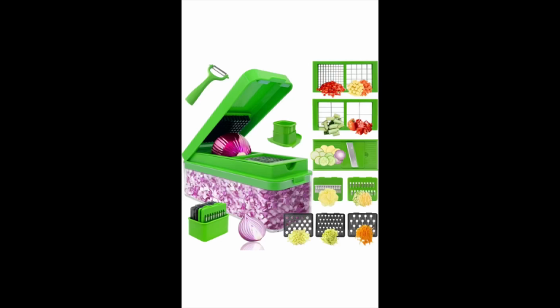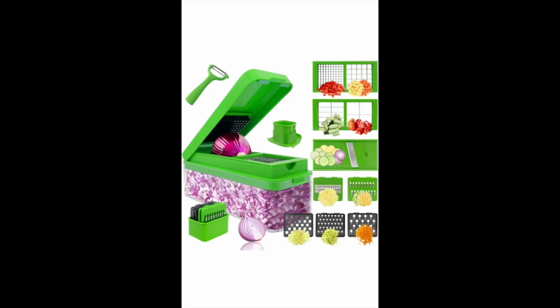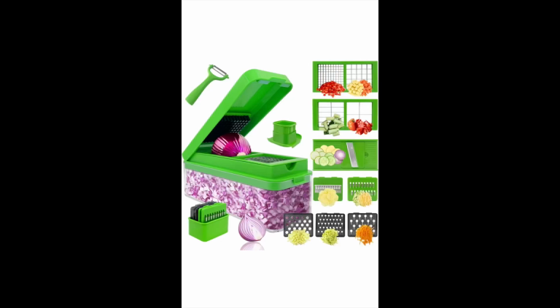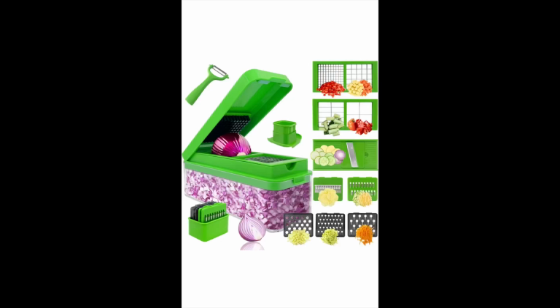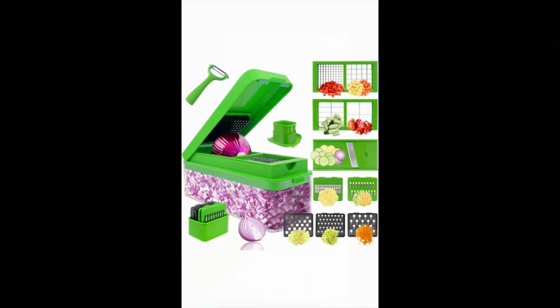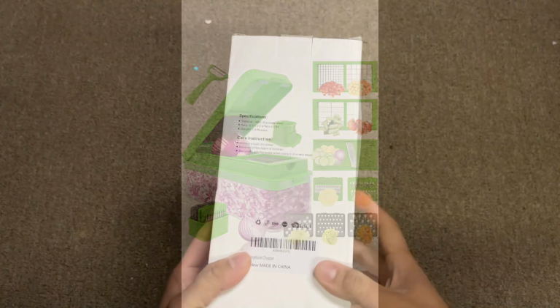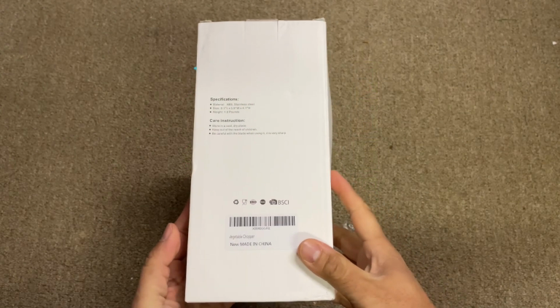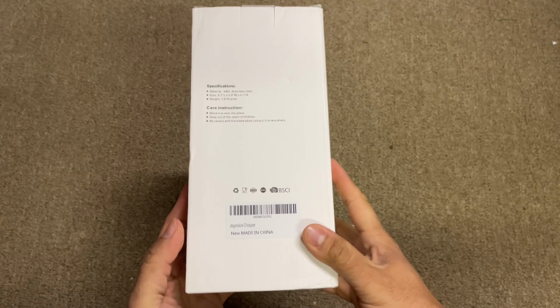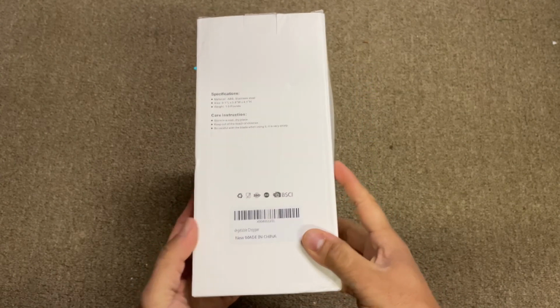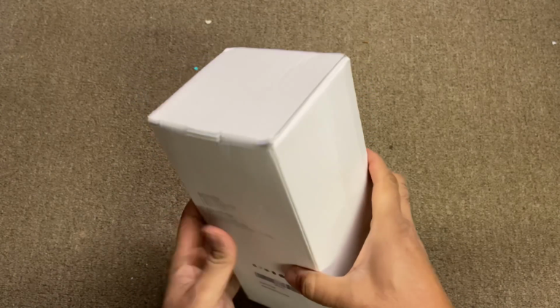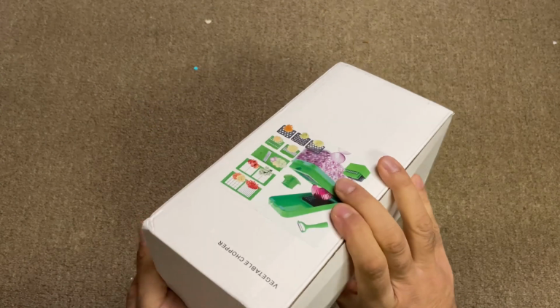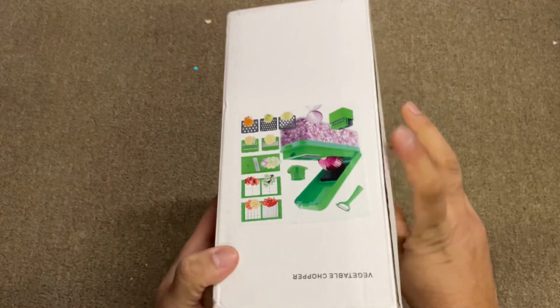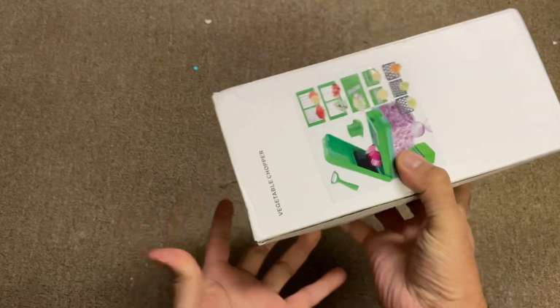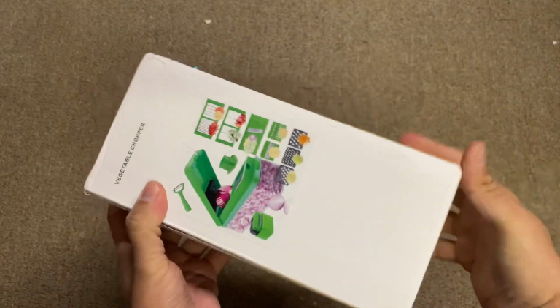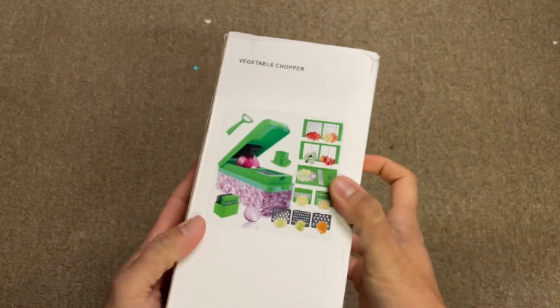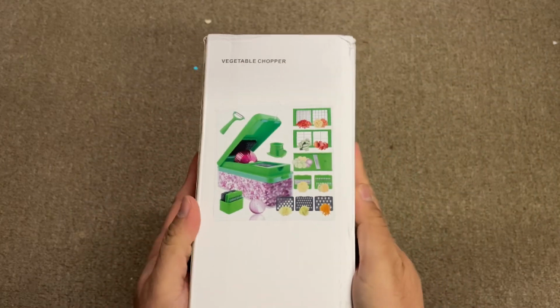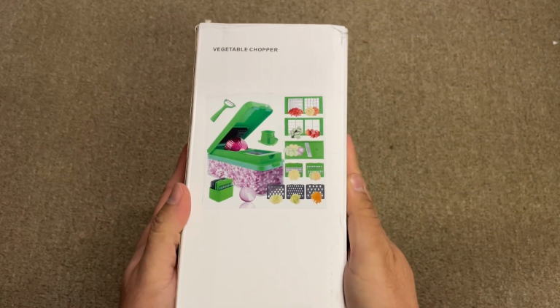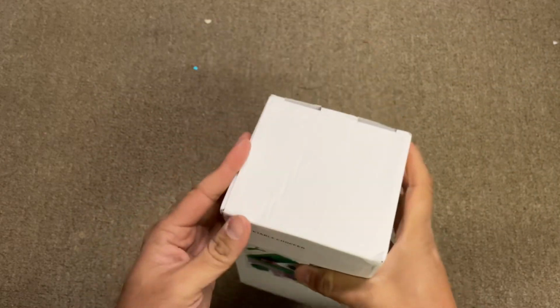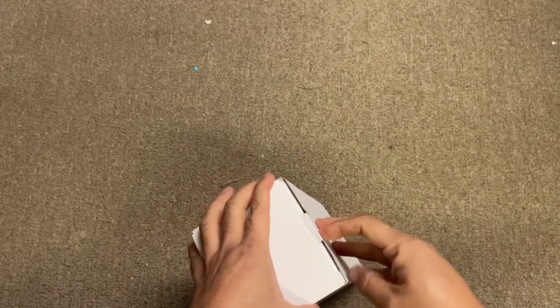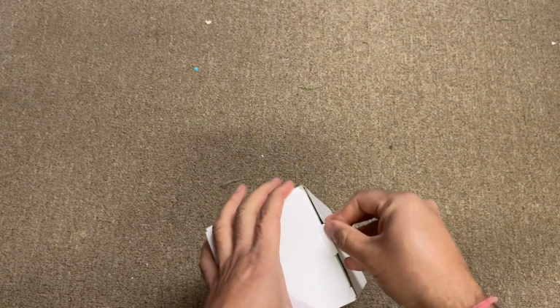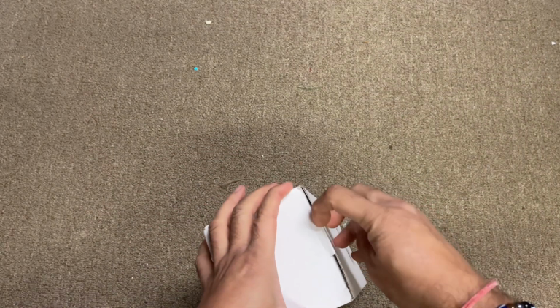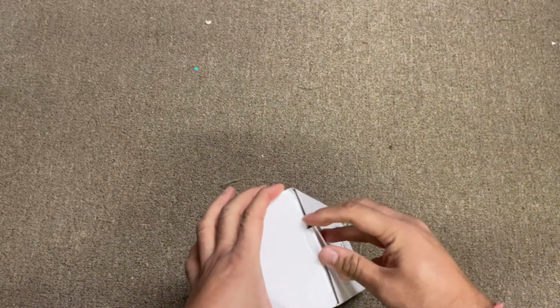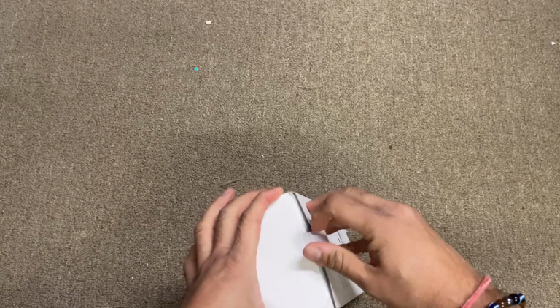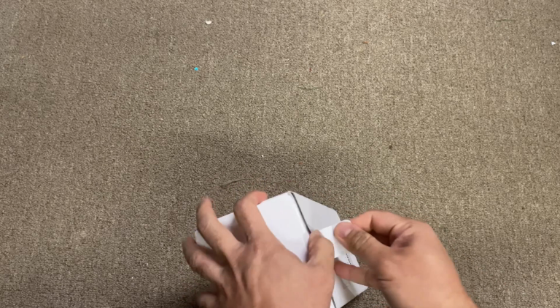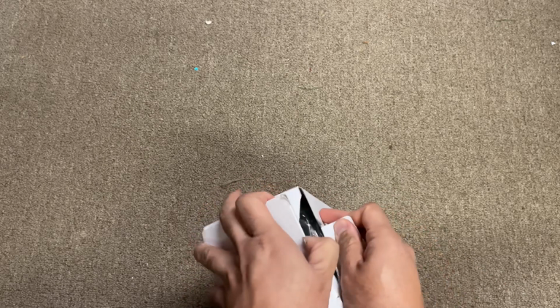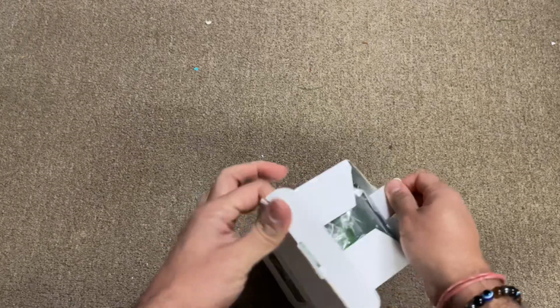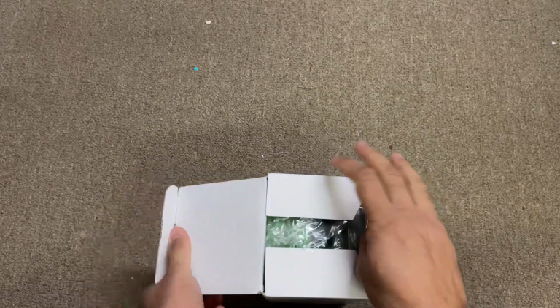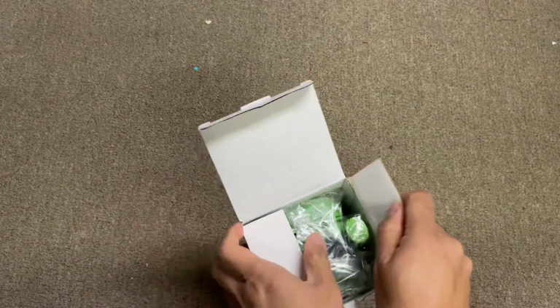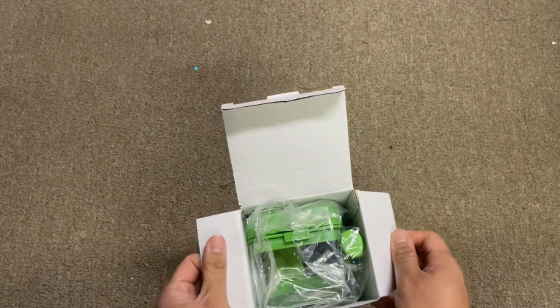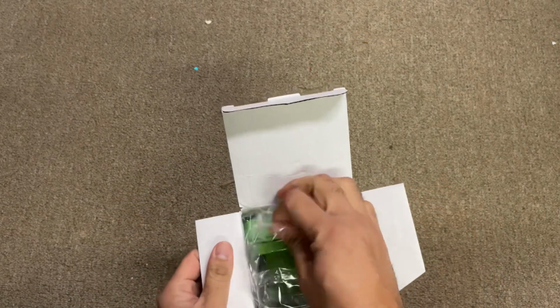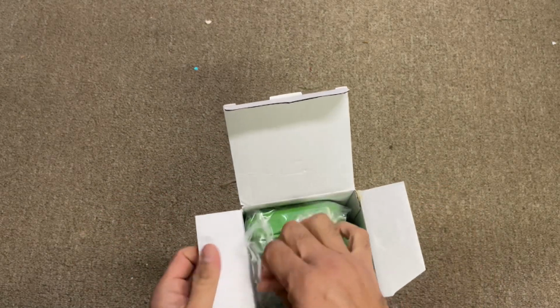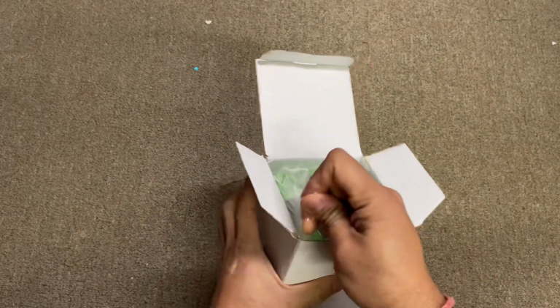Showing you this vegetable chopper slicer onion dicer, multifunctional 14-in-1 food chopper — an onion chopper with a container. Let me just open the box and show you. These have different attachments that you can use to cut up your vegetables.